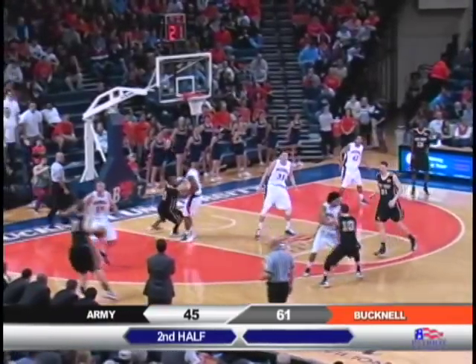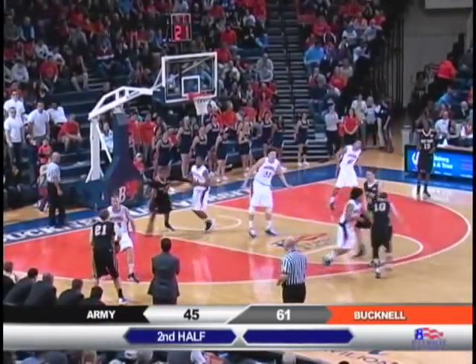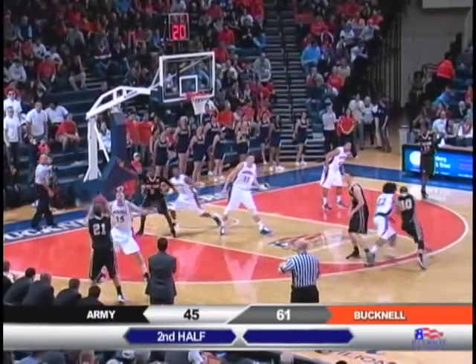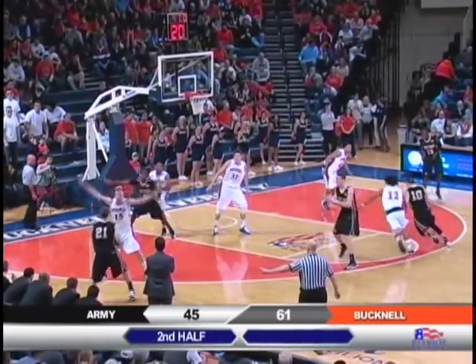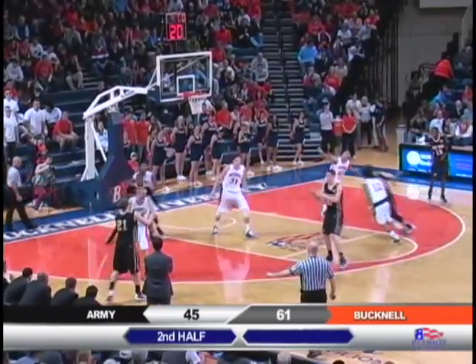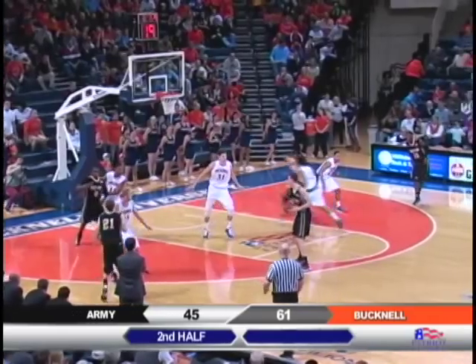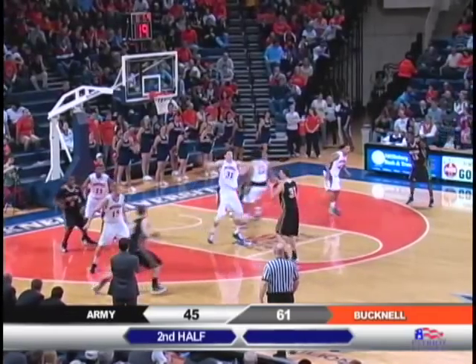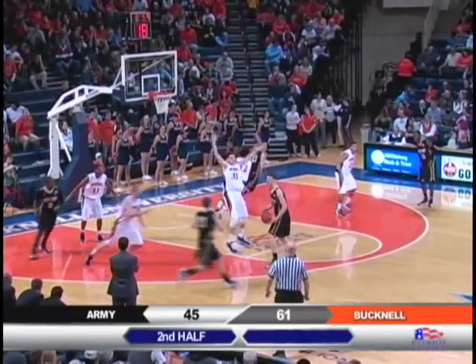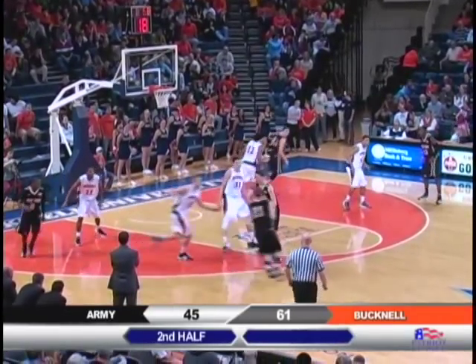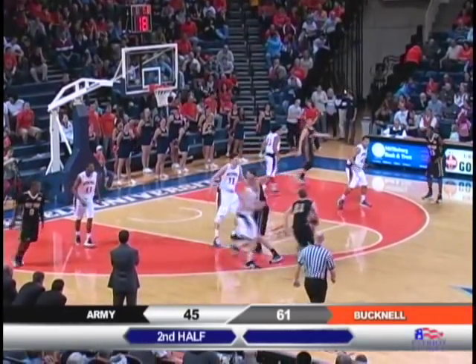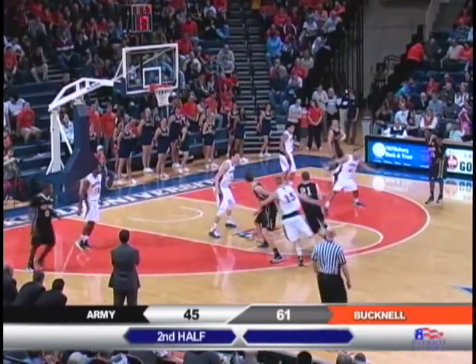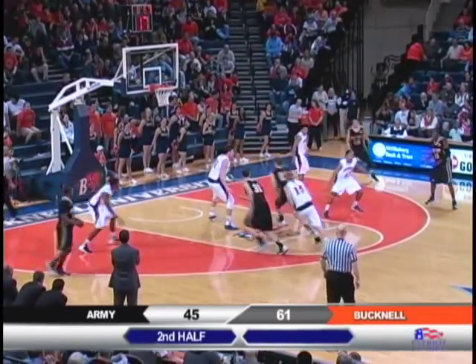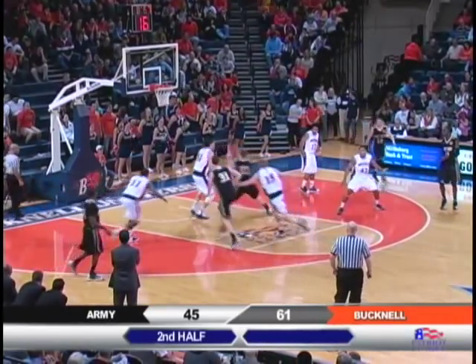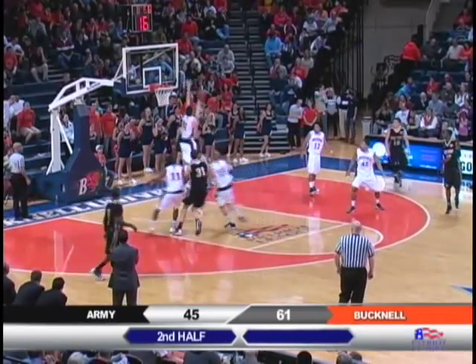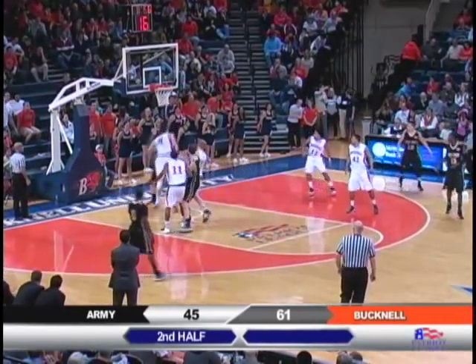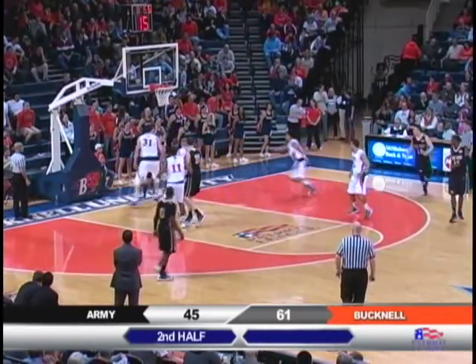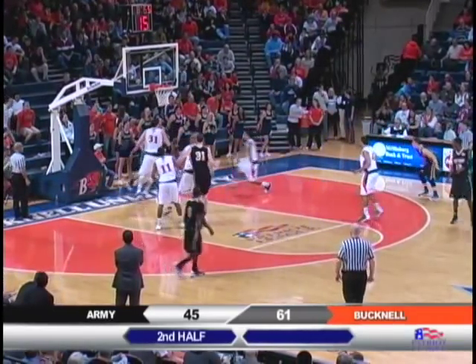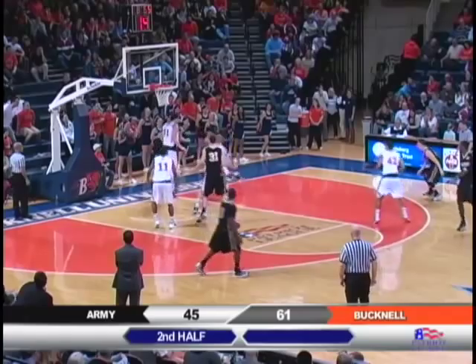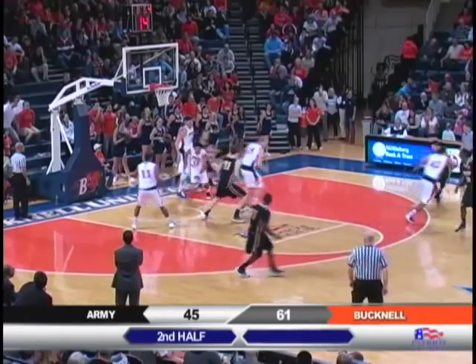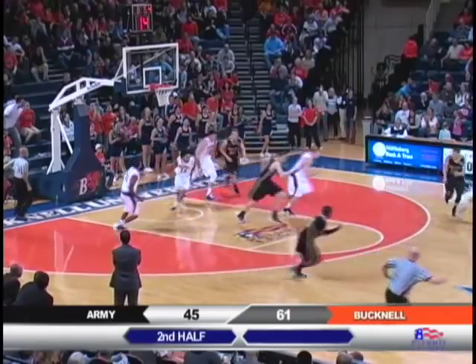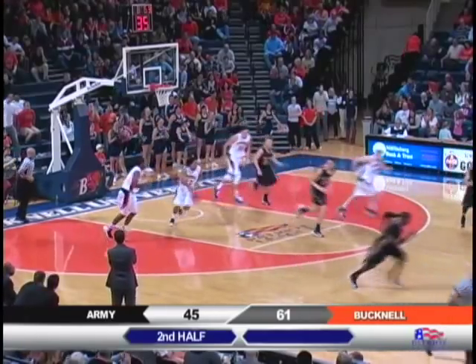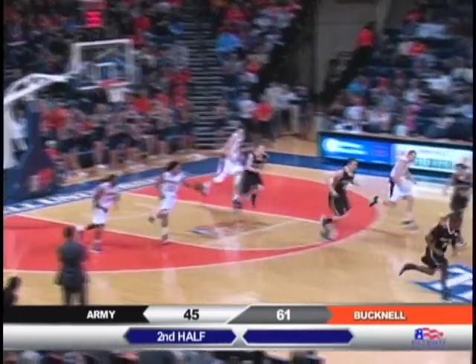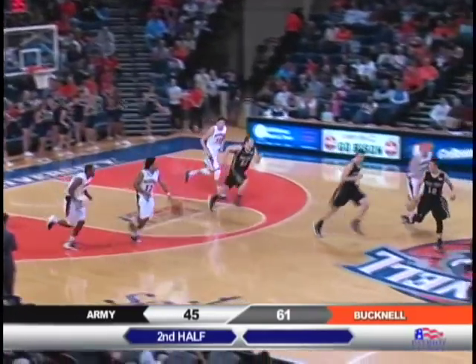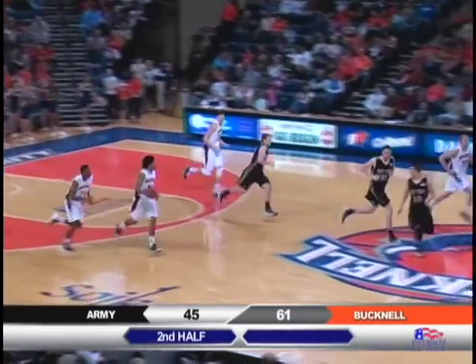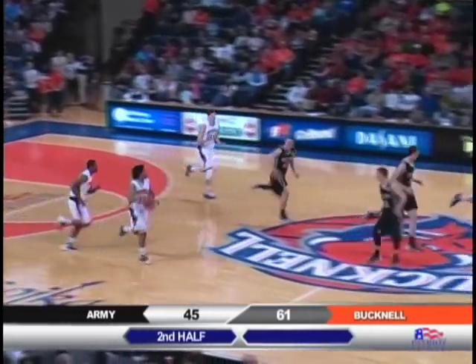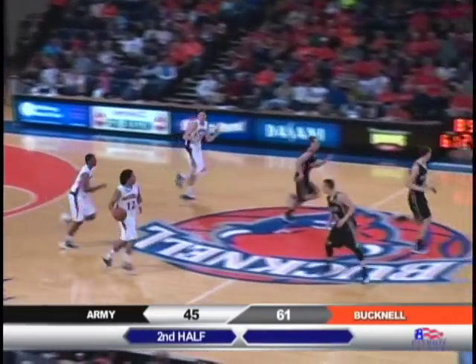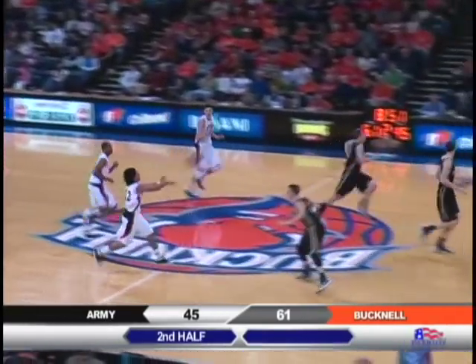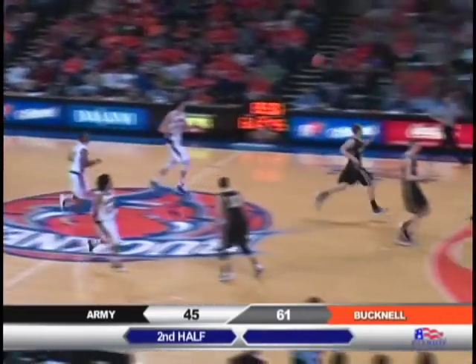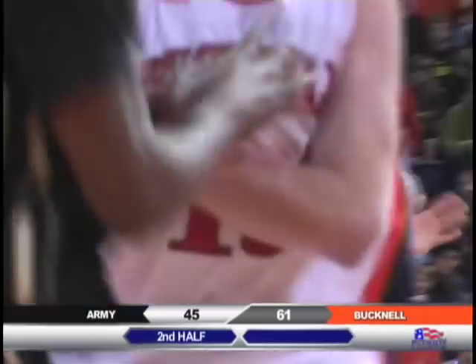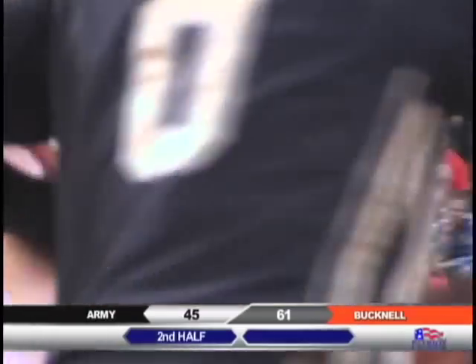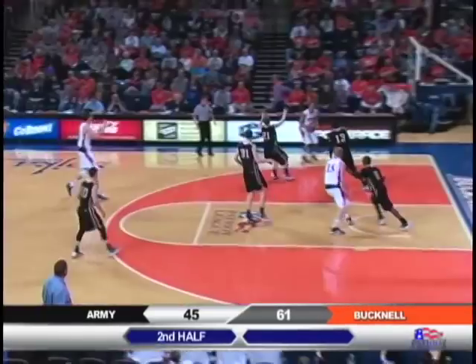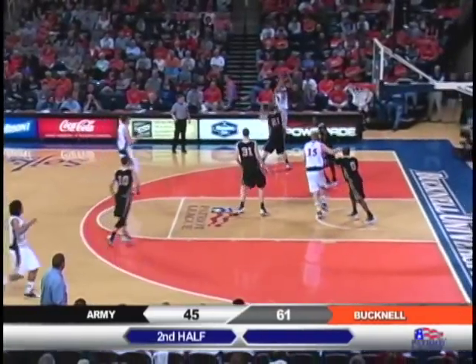Toth will get it to Army. Front court to Wilson, up top to Ferguson, hand it off to Kyle, he'll dribble in the lane again, challenging Muscala. This time he'll block it with the left hand, and Bucknell's Johnson will pick it up. That's what makes him such a great shot blocker — he has that left hand.